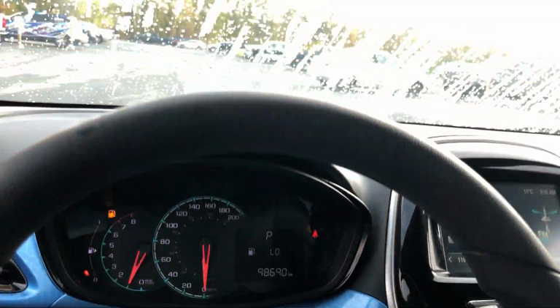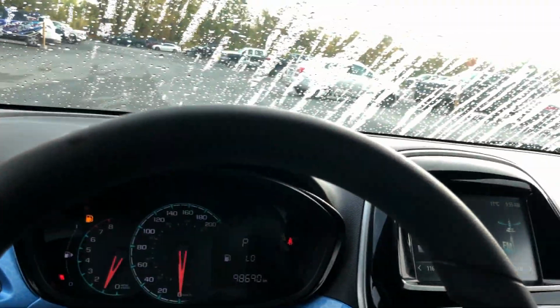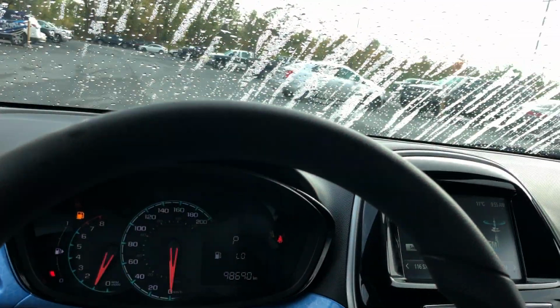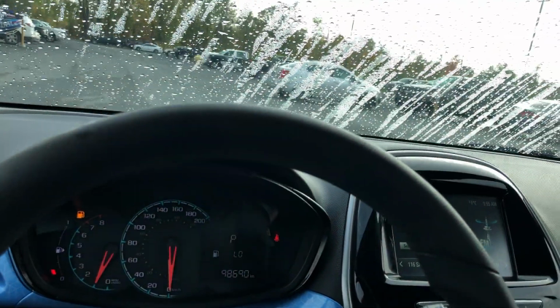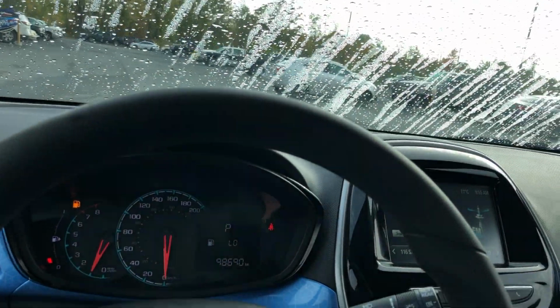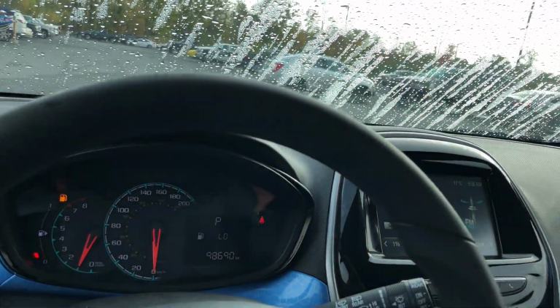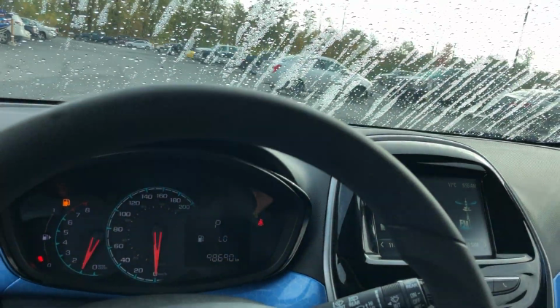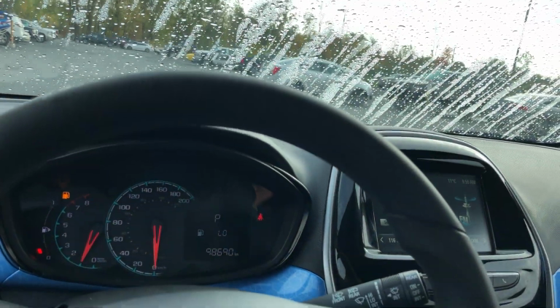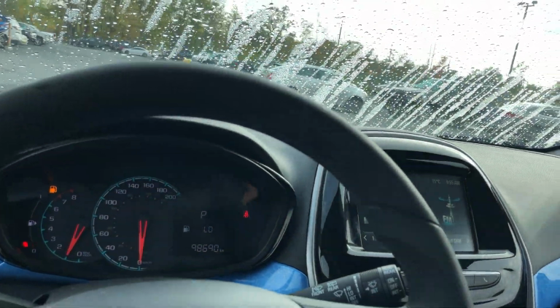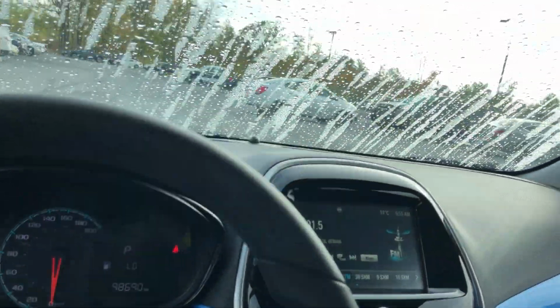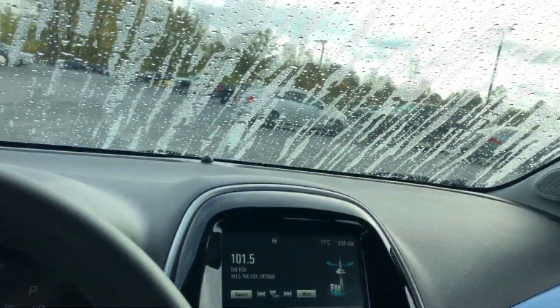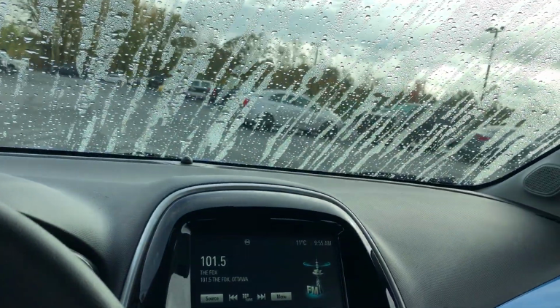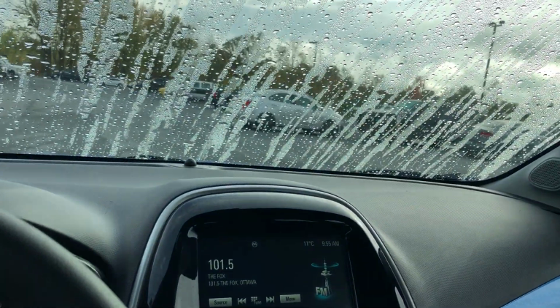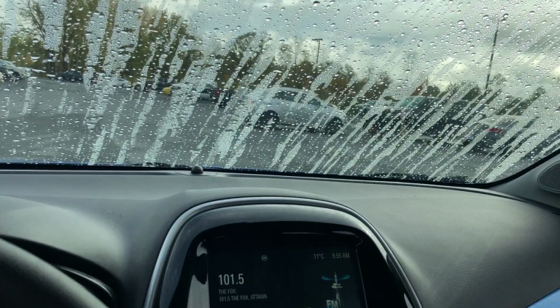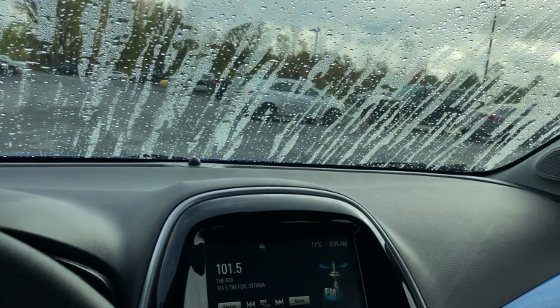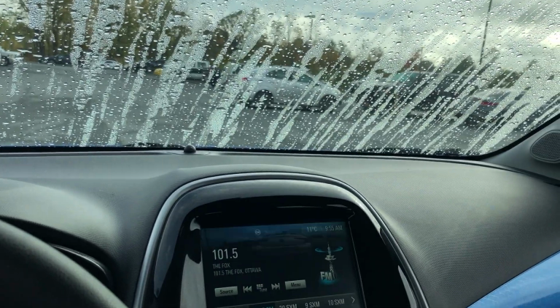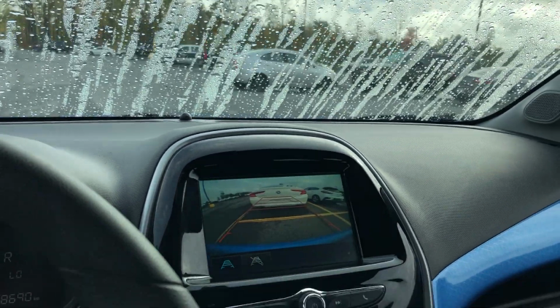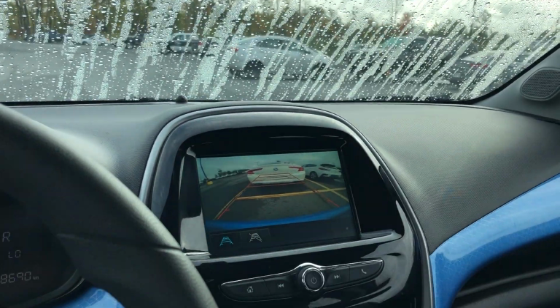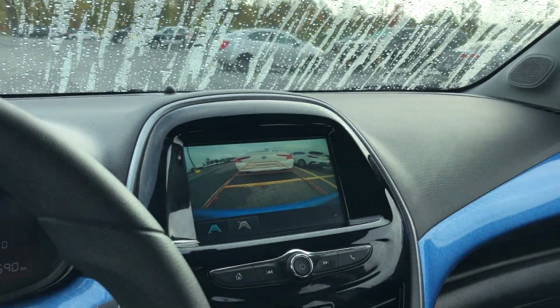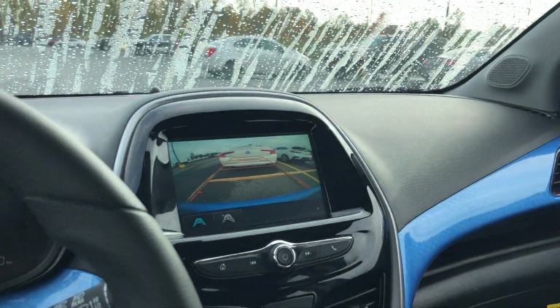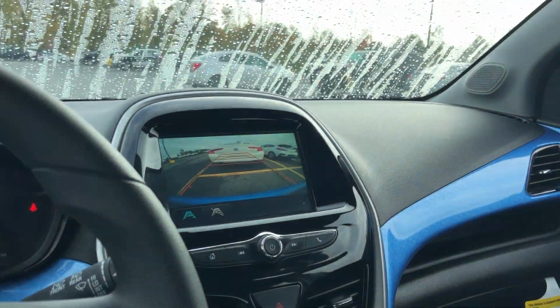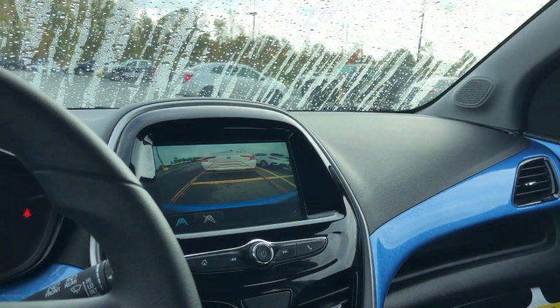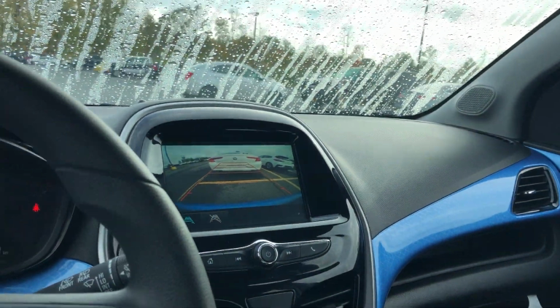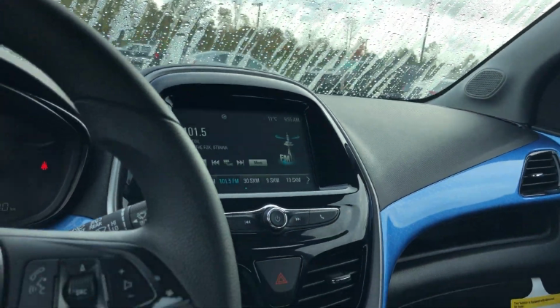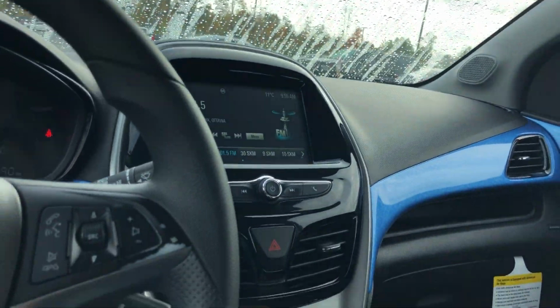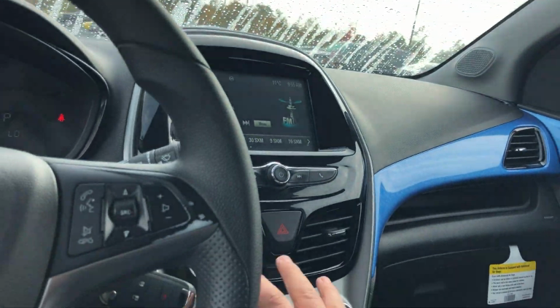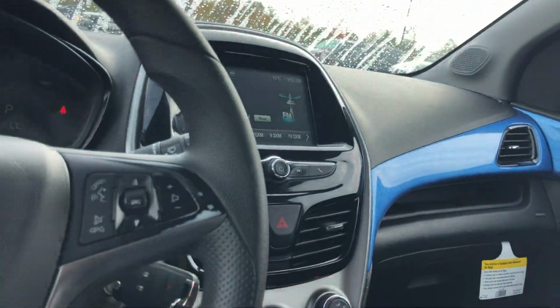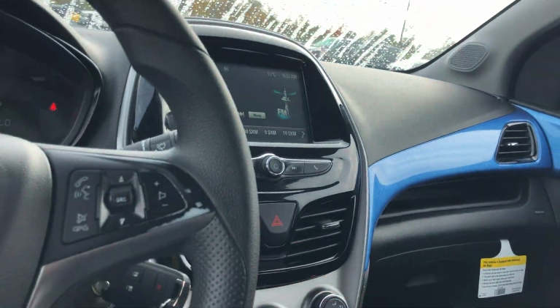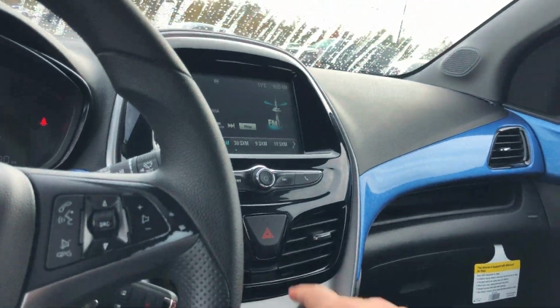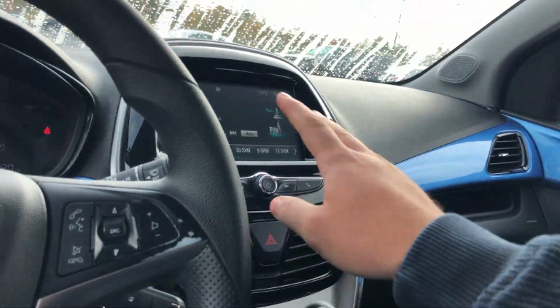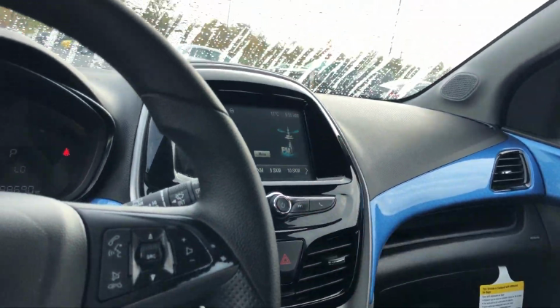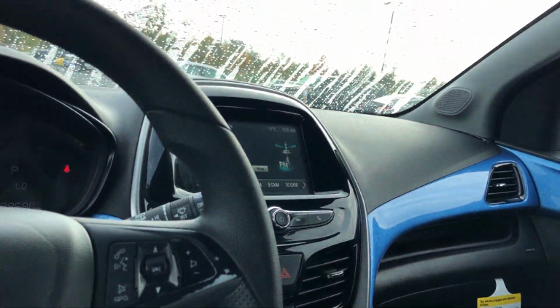Only 98,690 kilometers. Nice big backup camera, climate controls, and a nice big touchscreen.